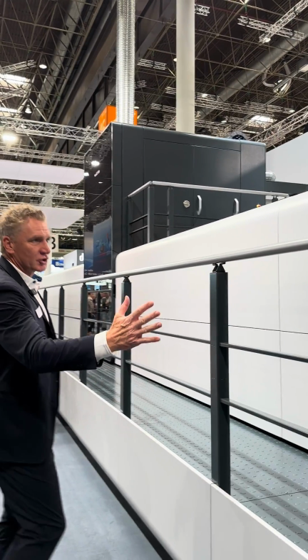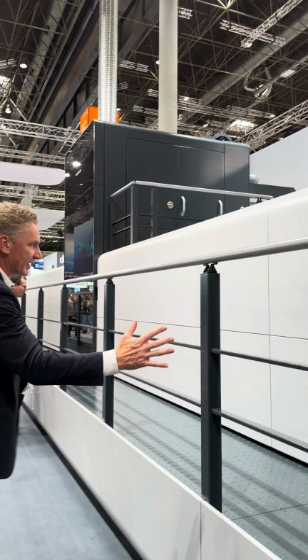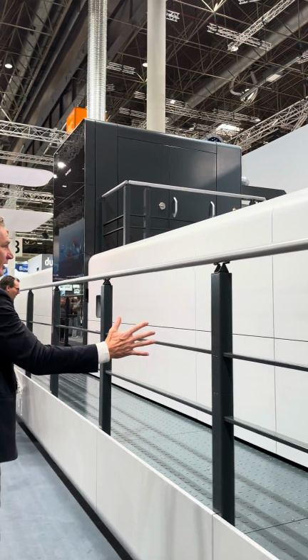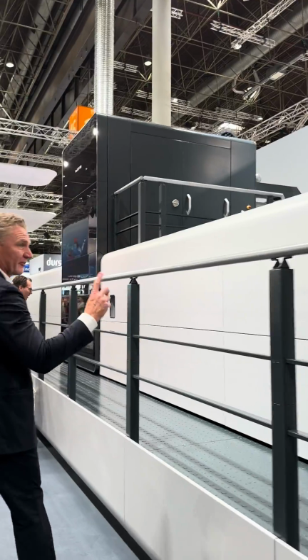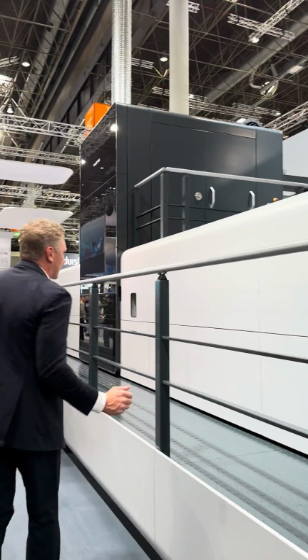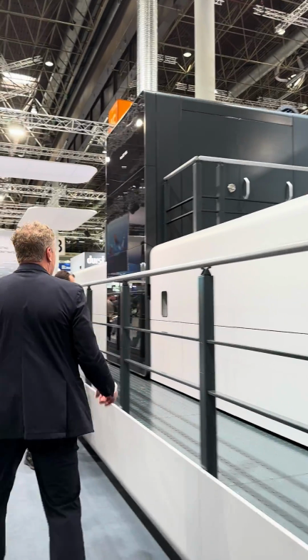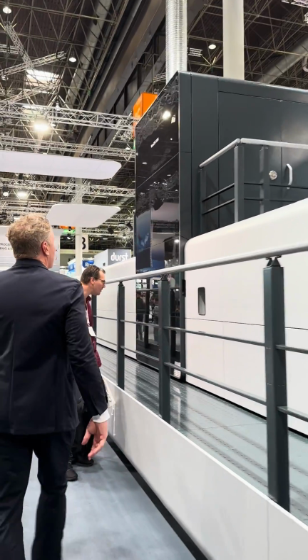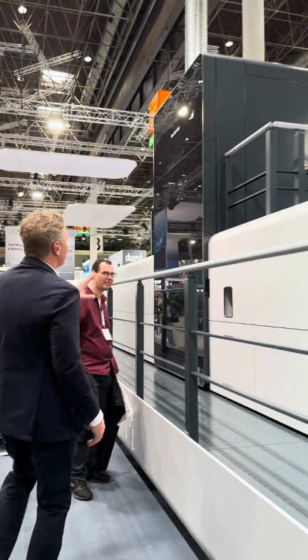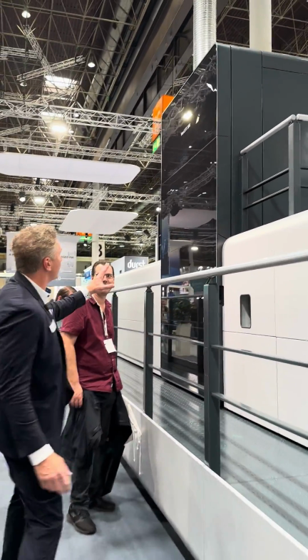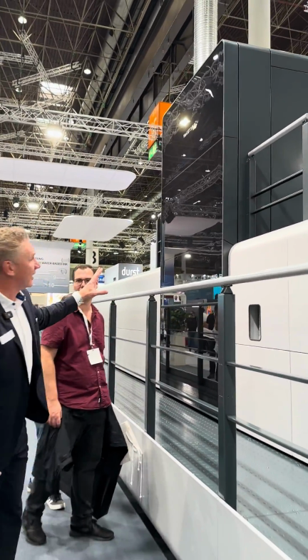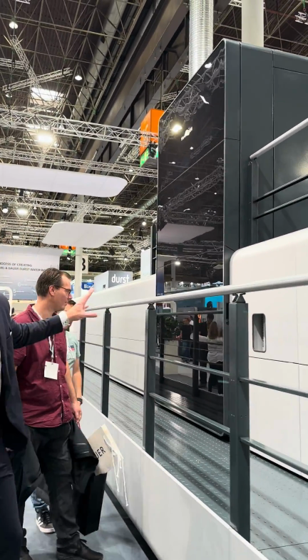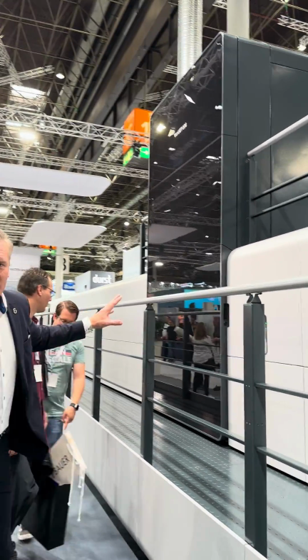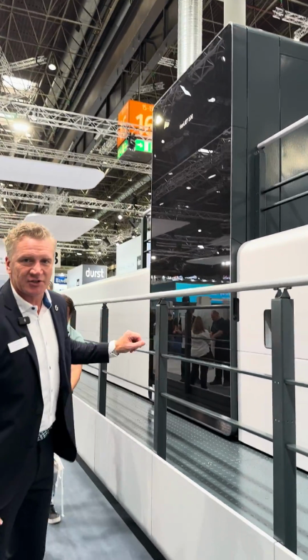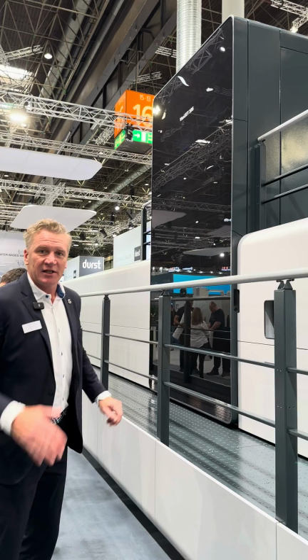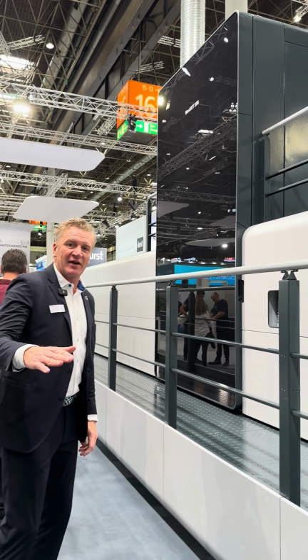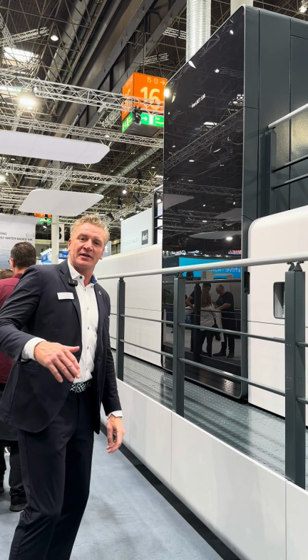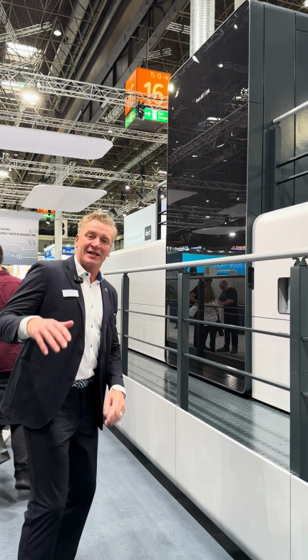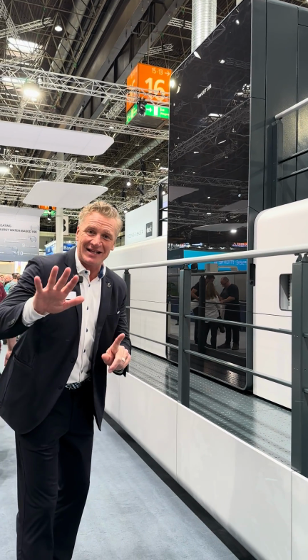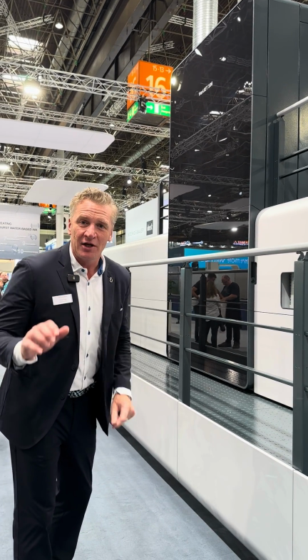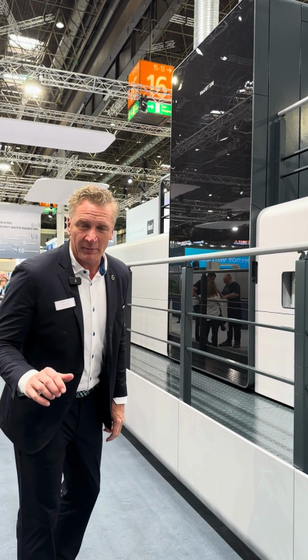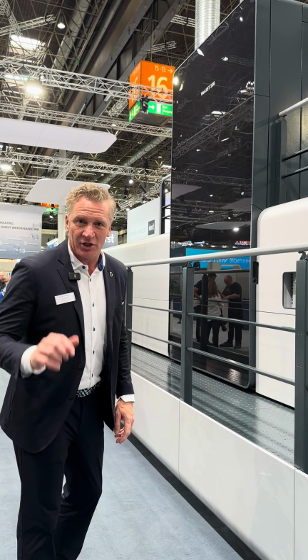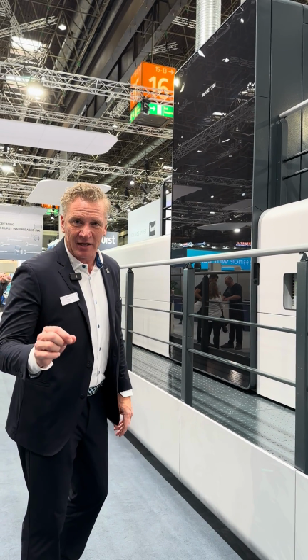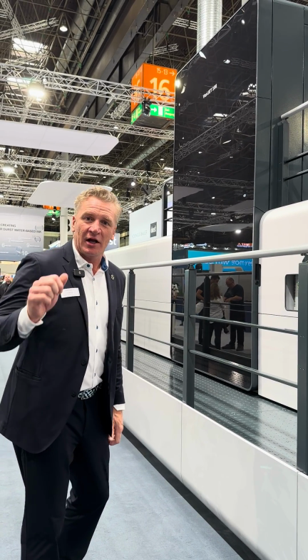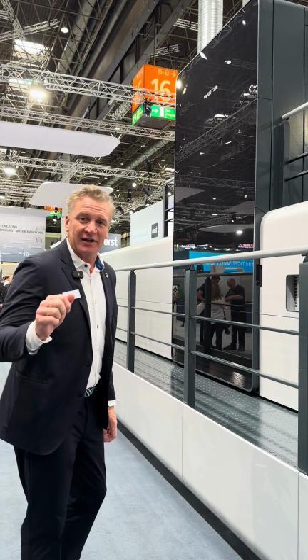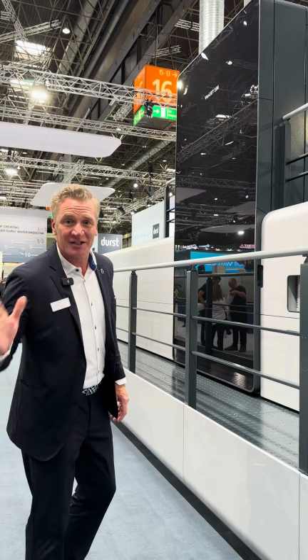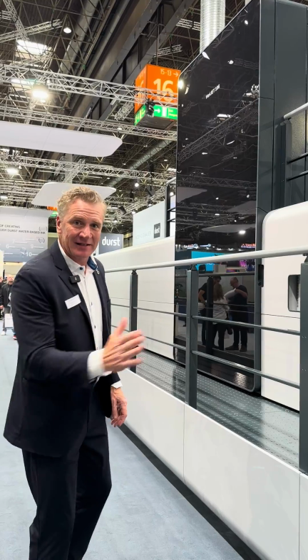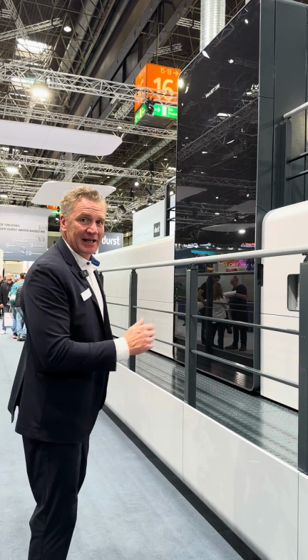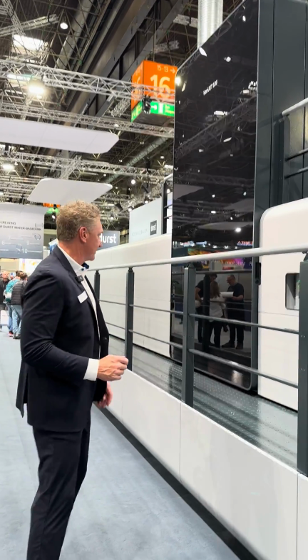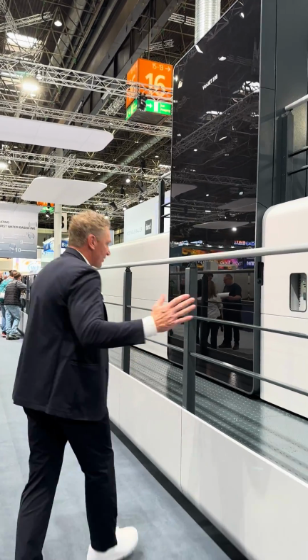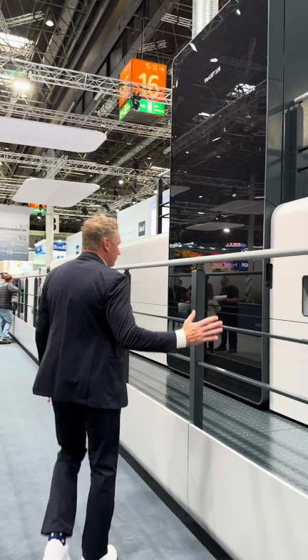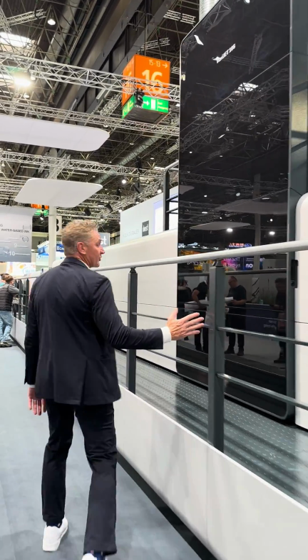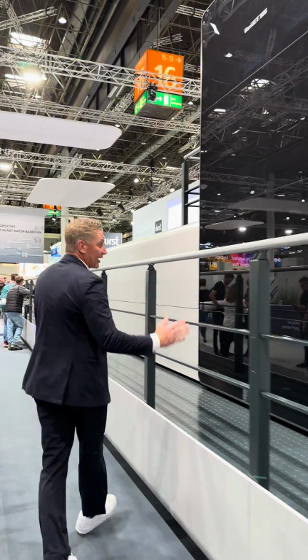We dry the primer with our first drying station, and then we end up going into the inkjet station. Here we have the ability to put seven water-based colors down, including the expanded gamut ink set.